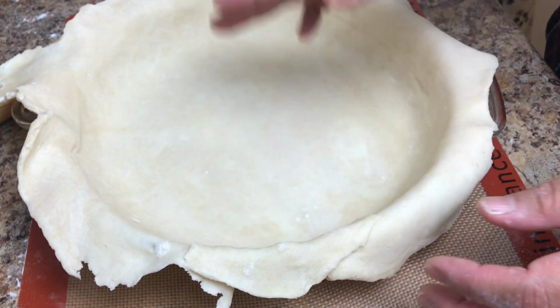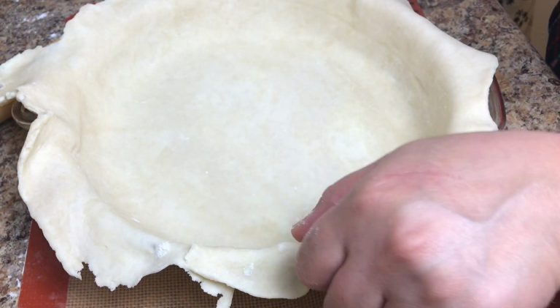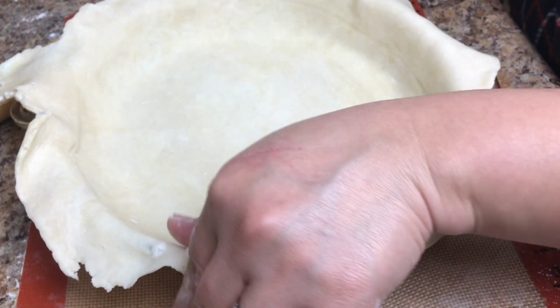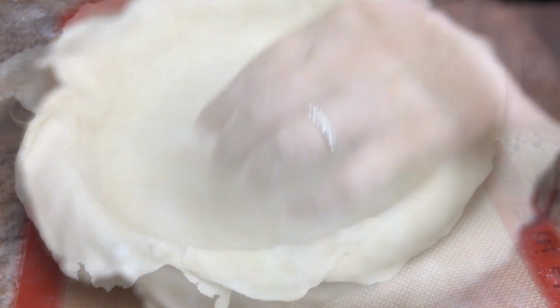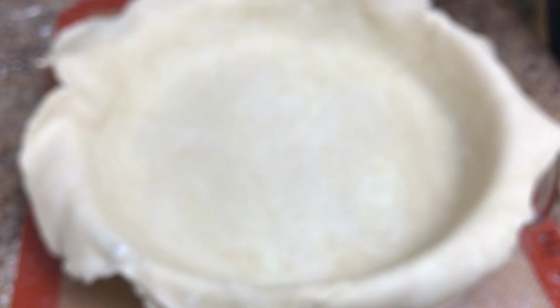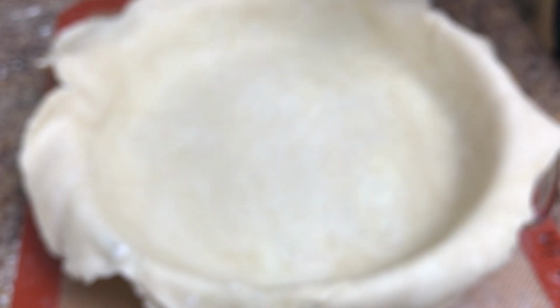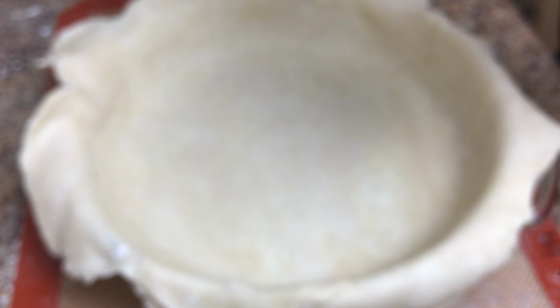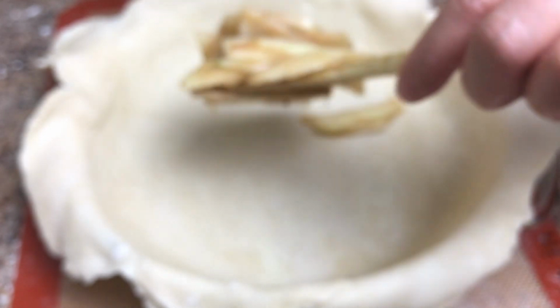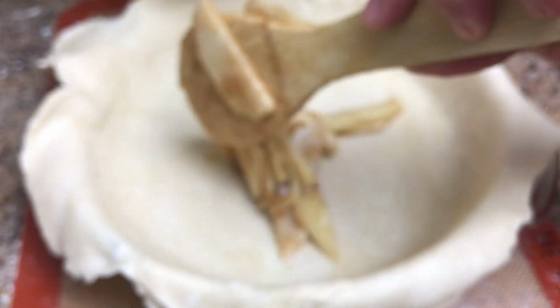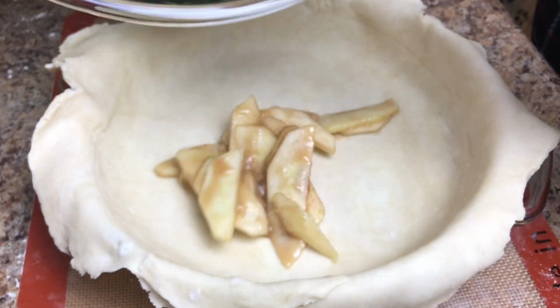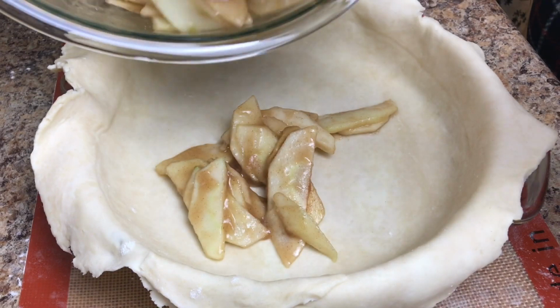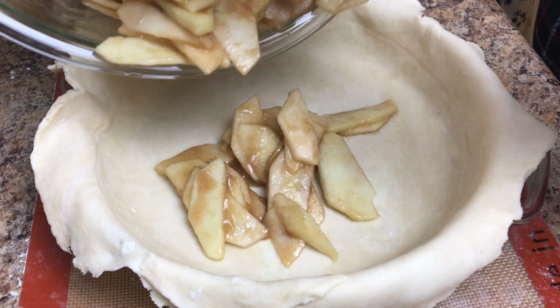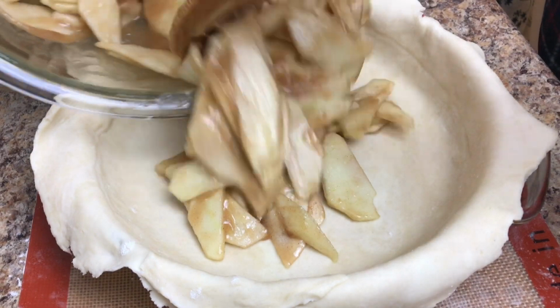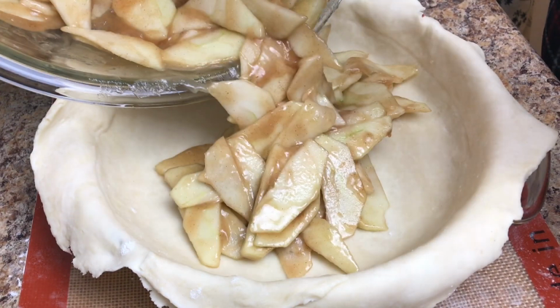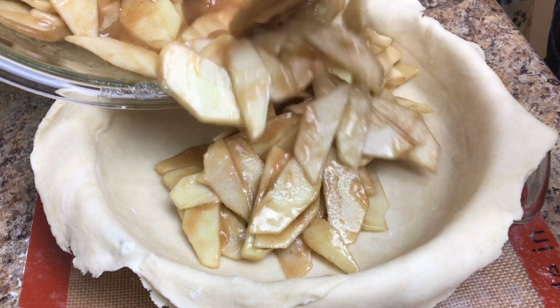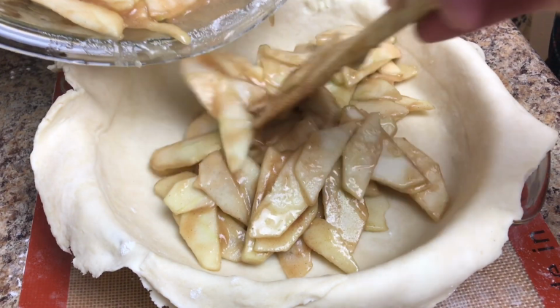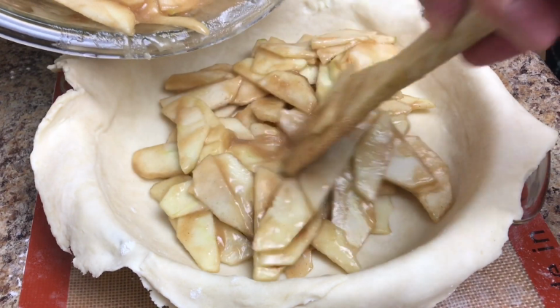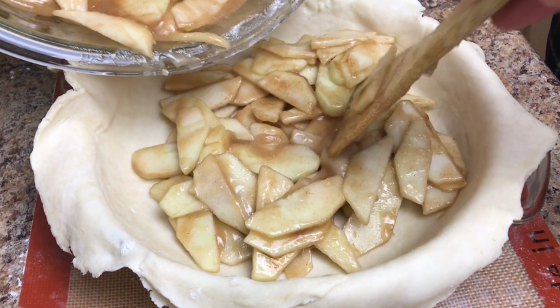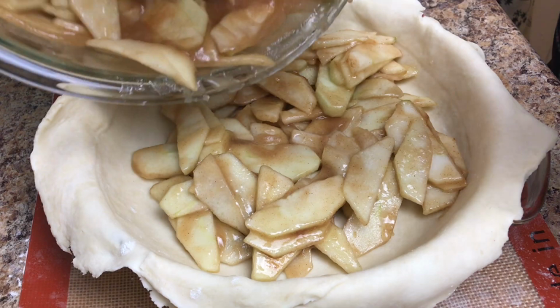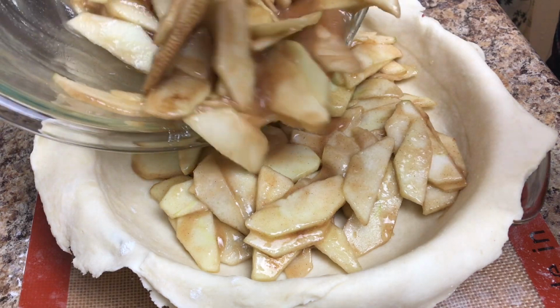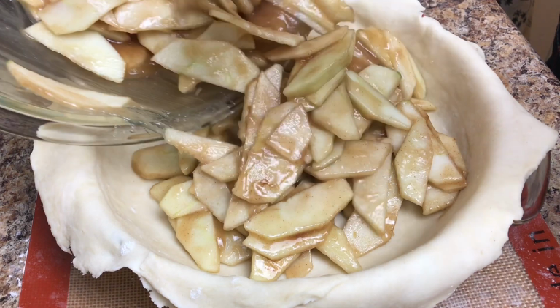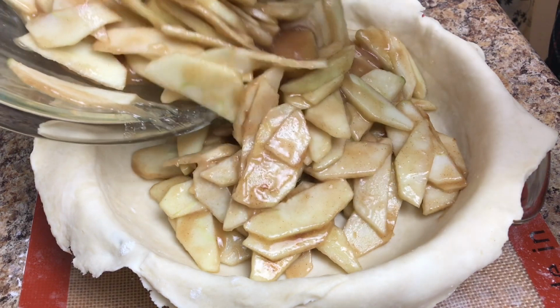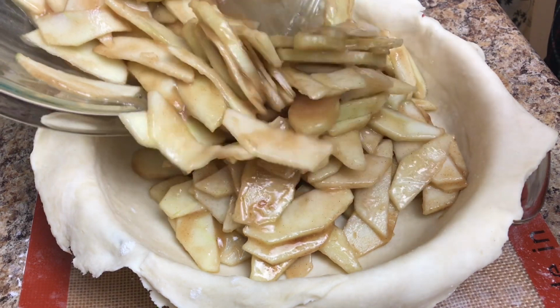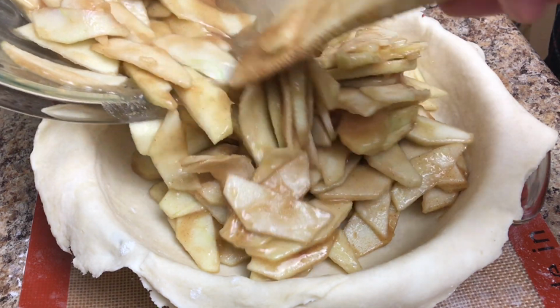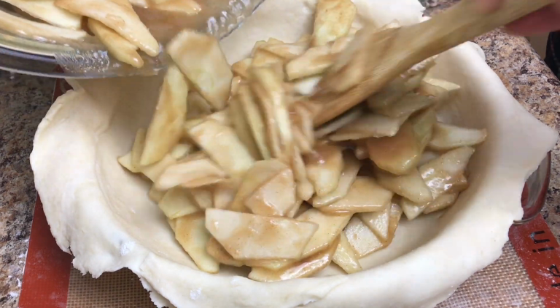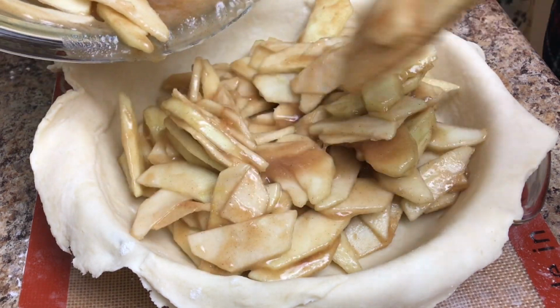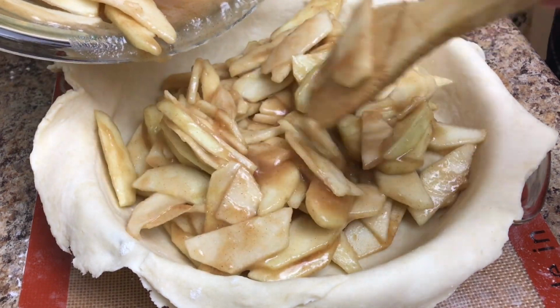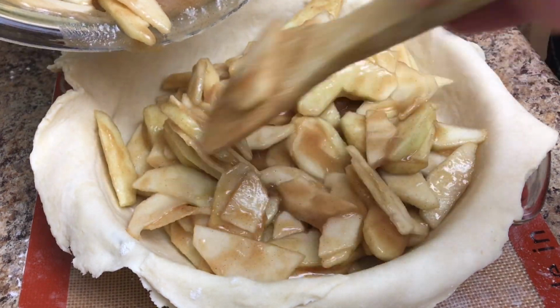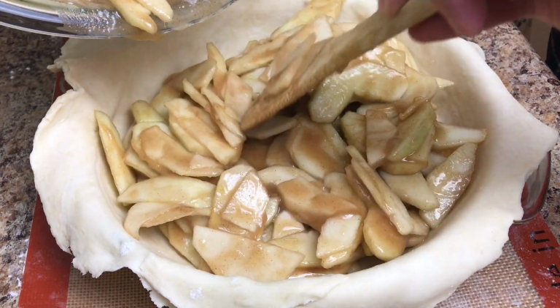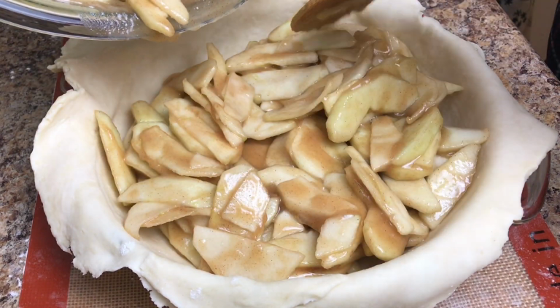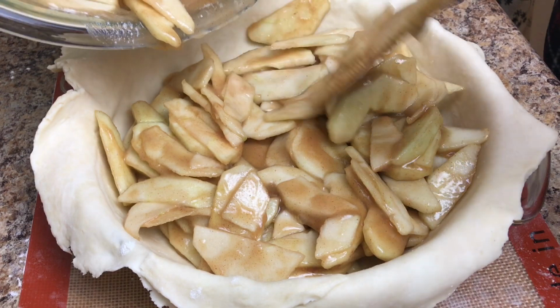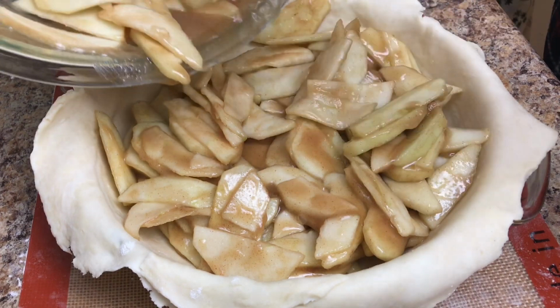Just patch it and let's add the apples into it — yes, all of it. Look at that, oh my gosh, this is gonna be a good pie!